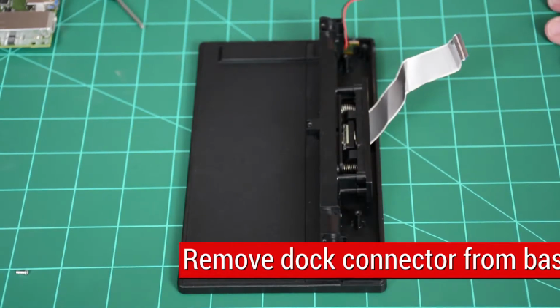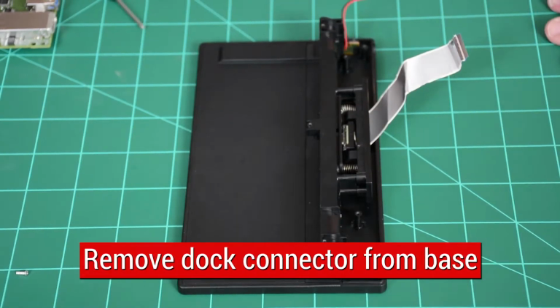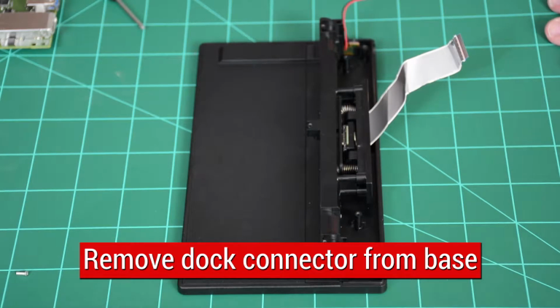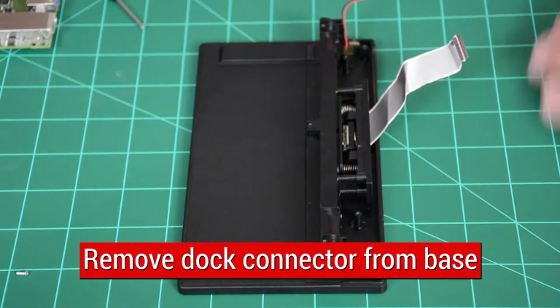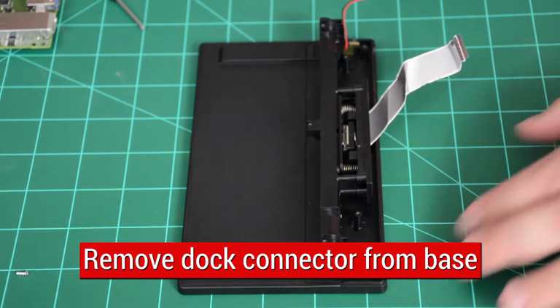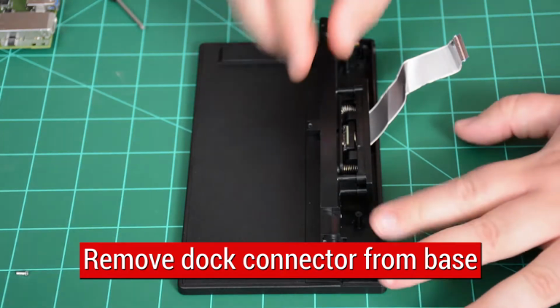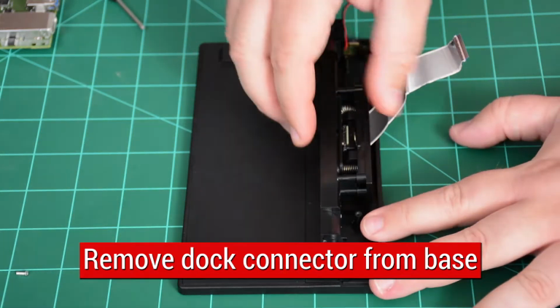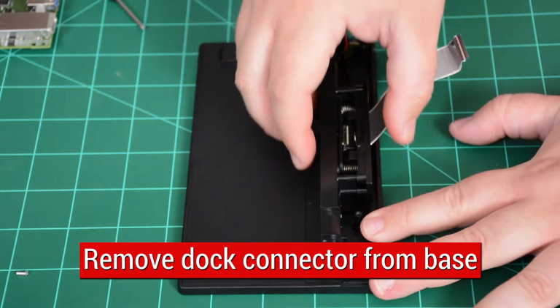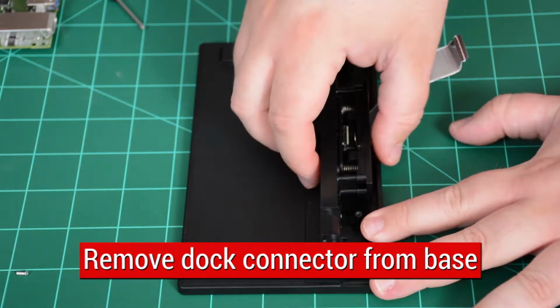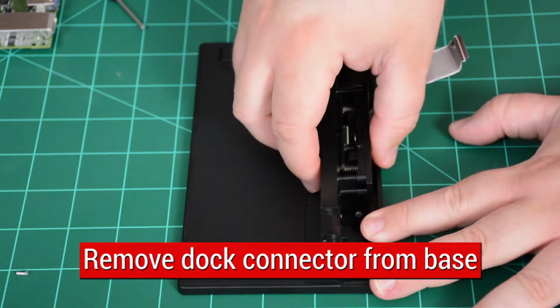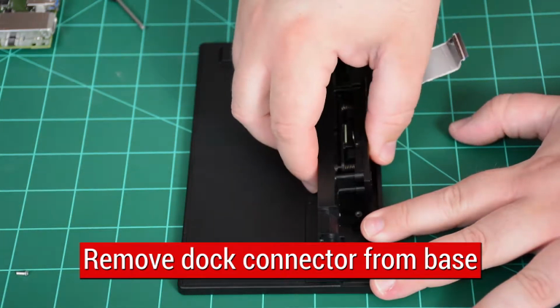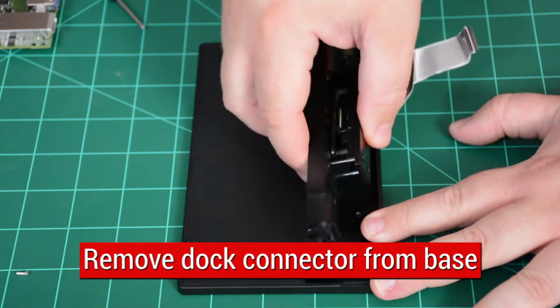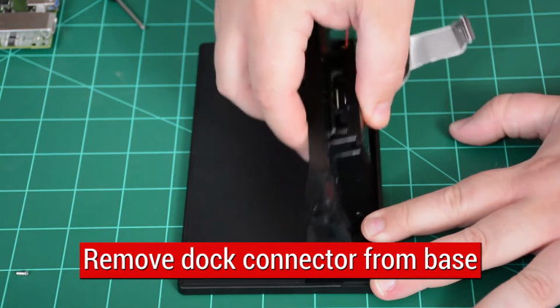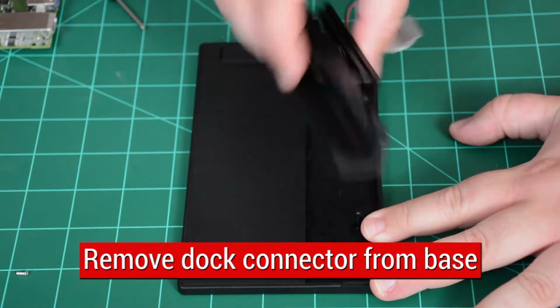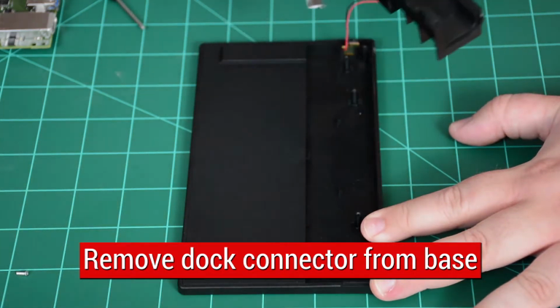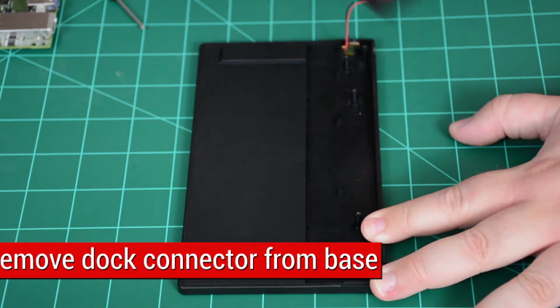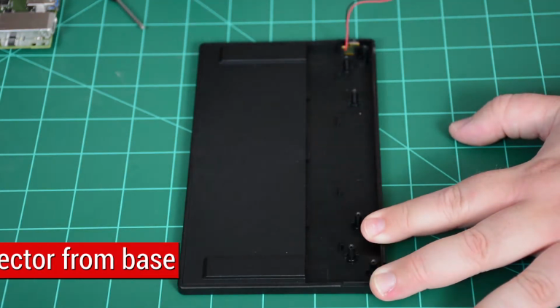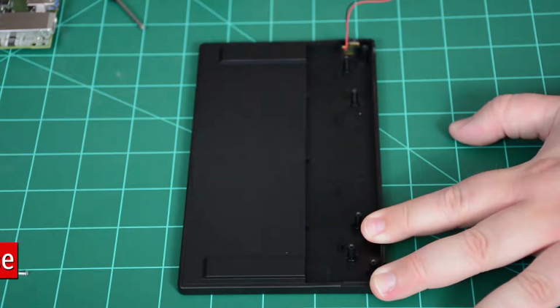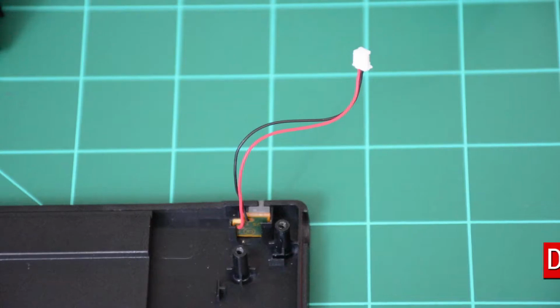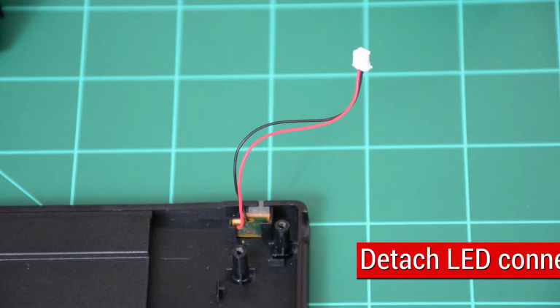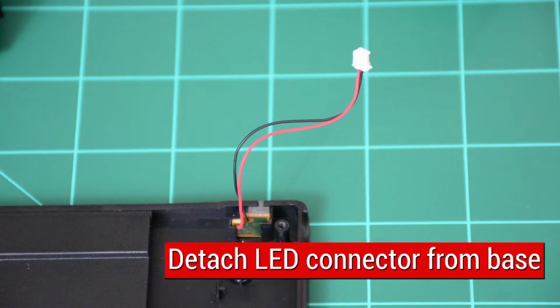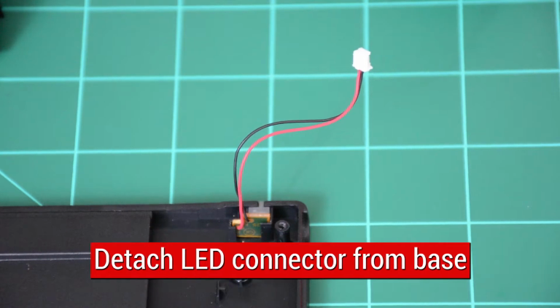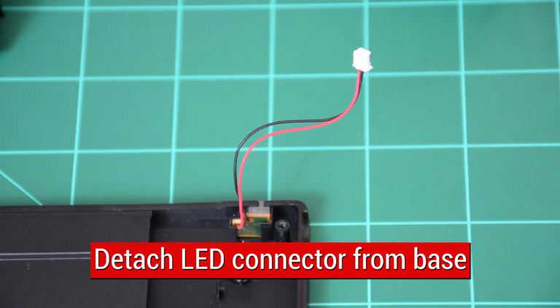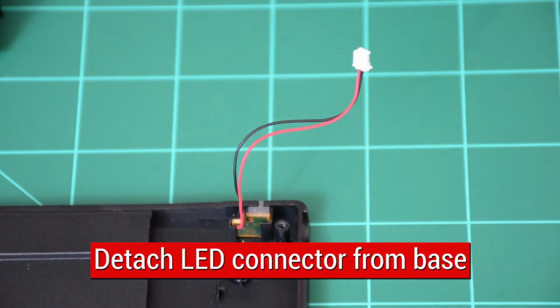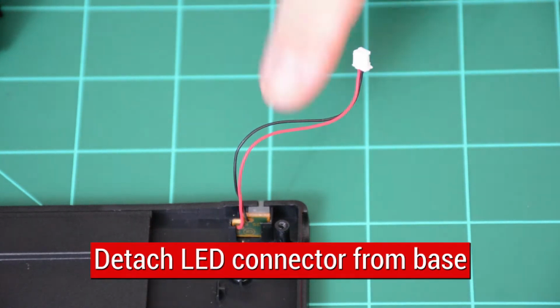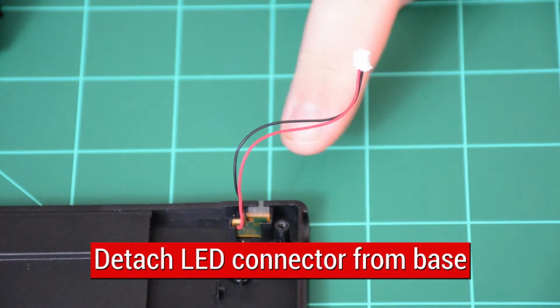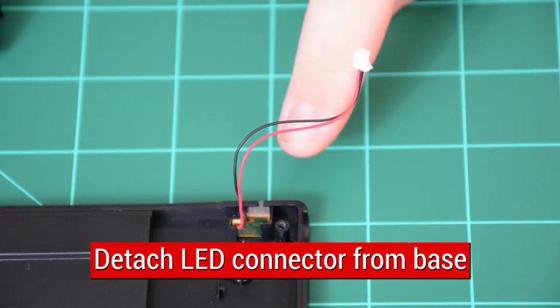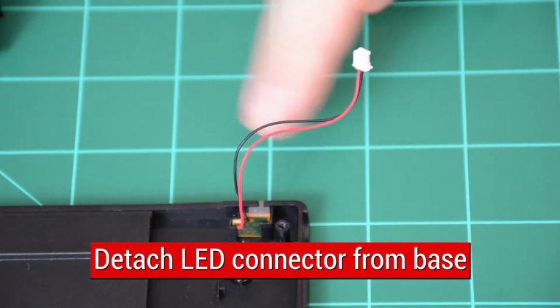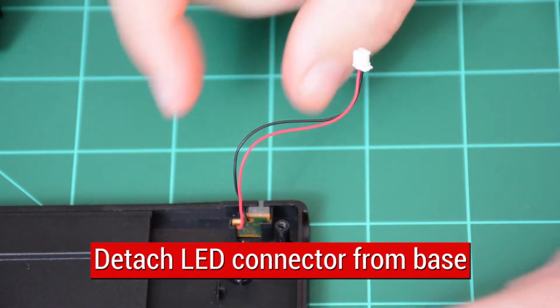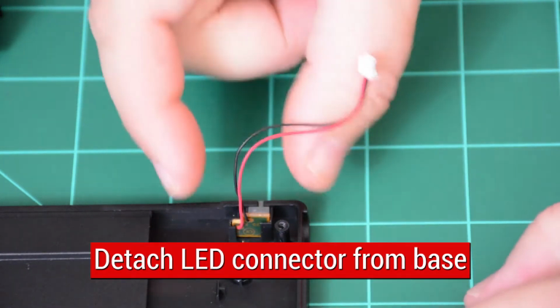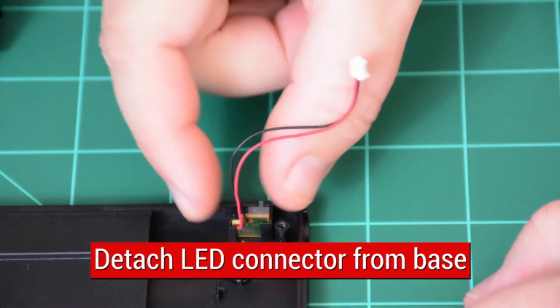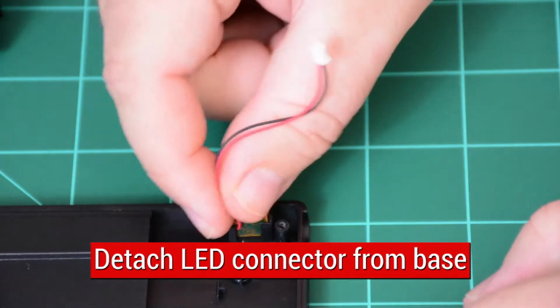Dock connector can be removed from plastic by gently pulling out and down. Pull LED light from remaining plastic panel and remove panel from work area.